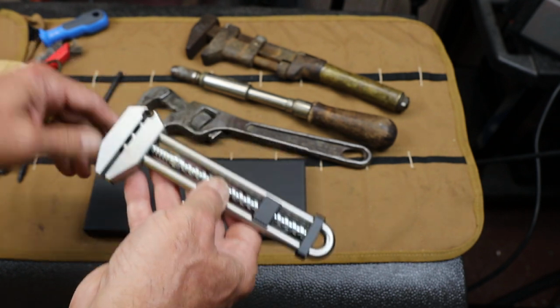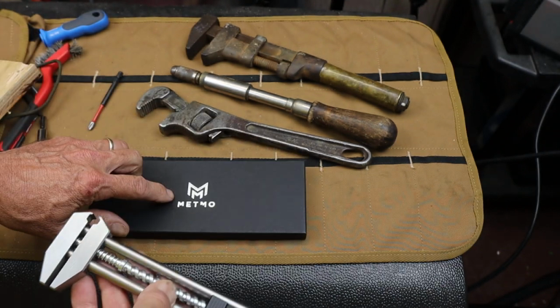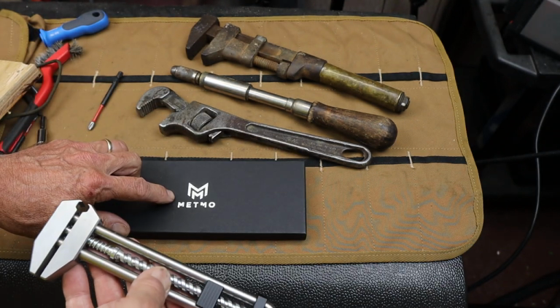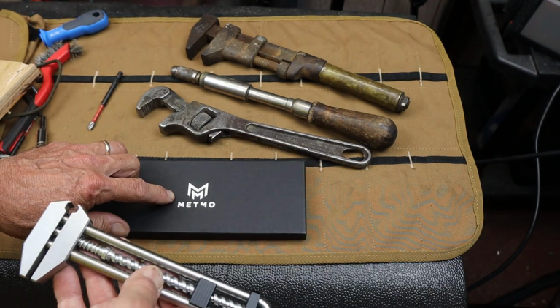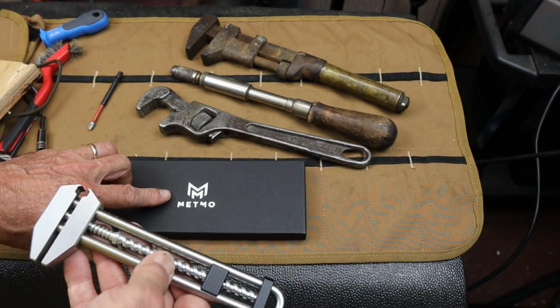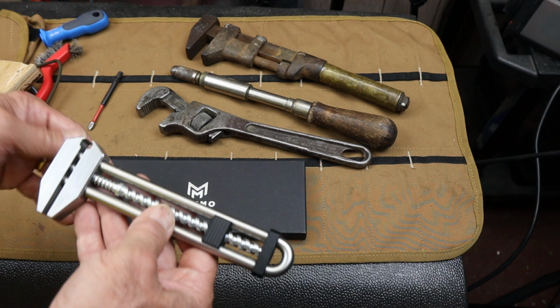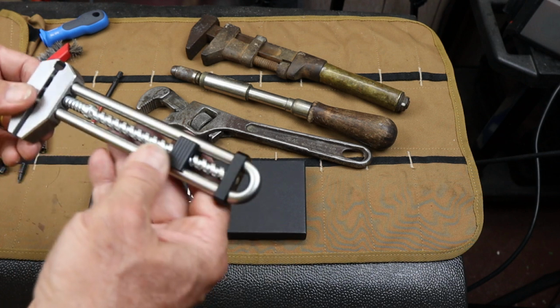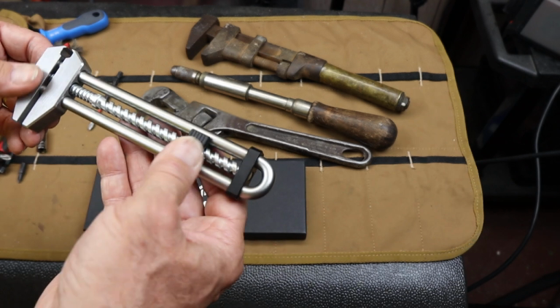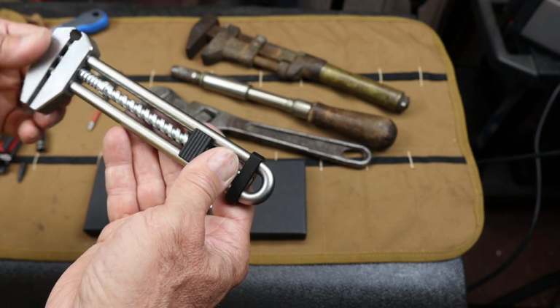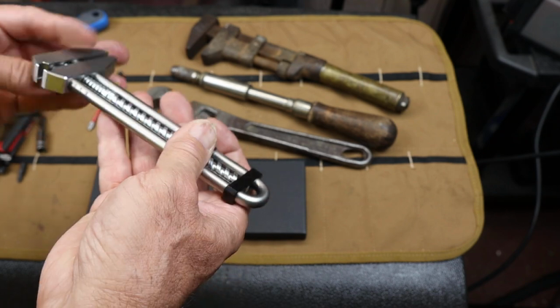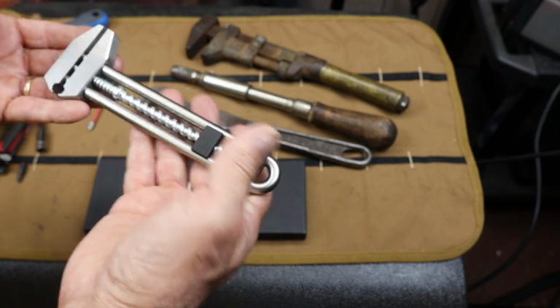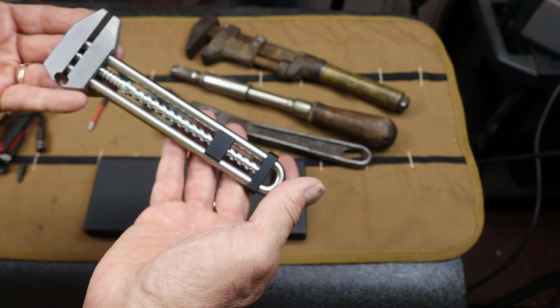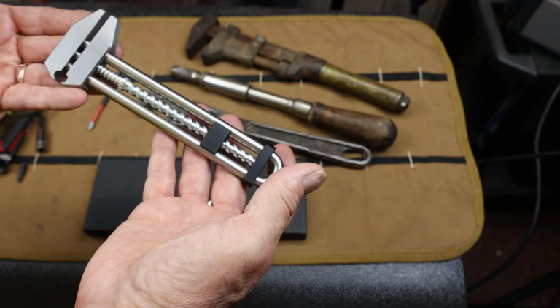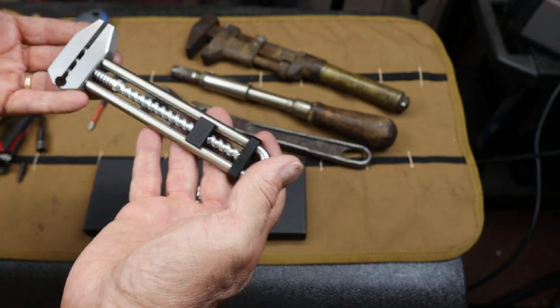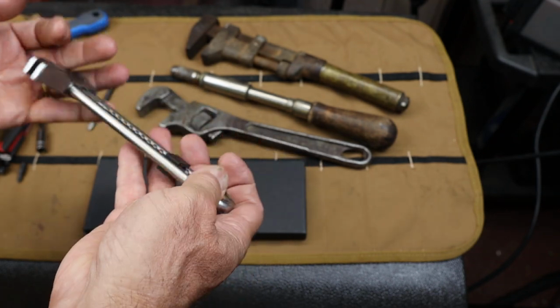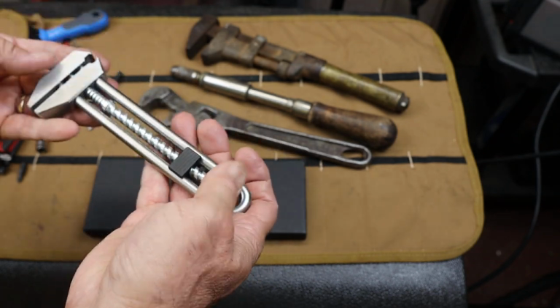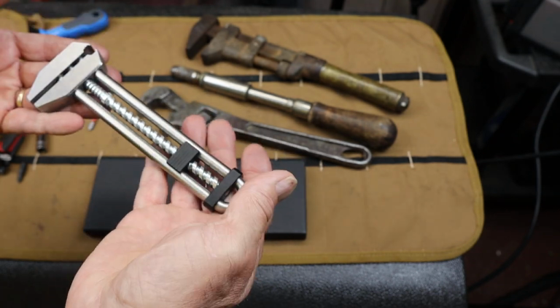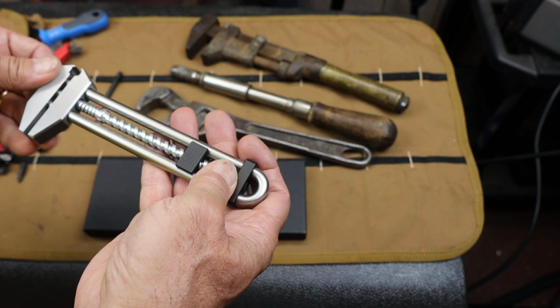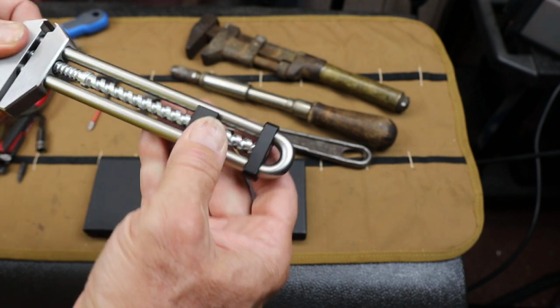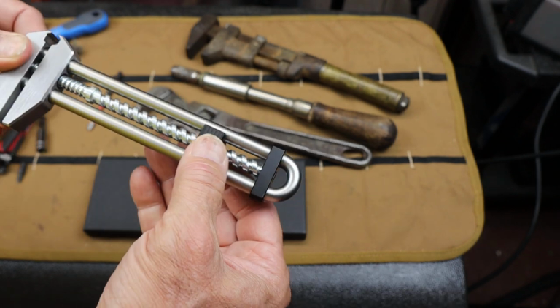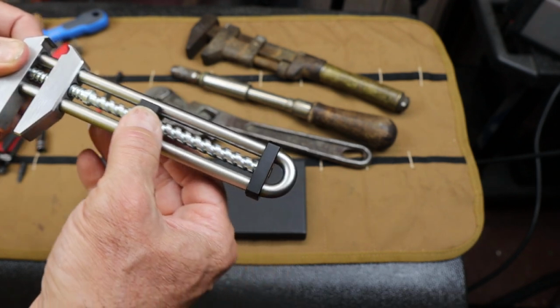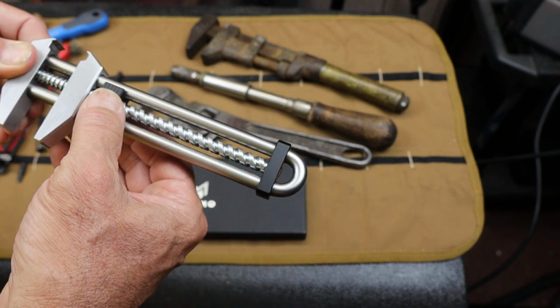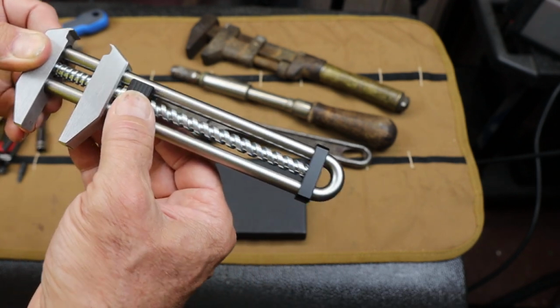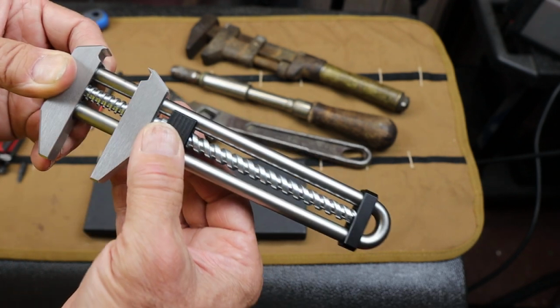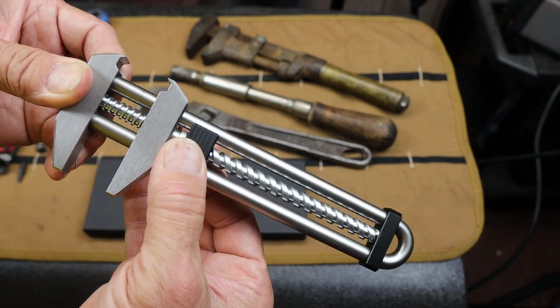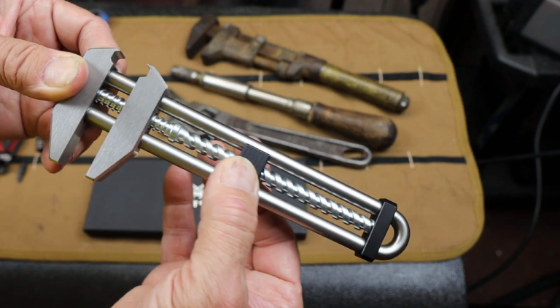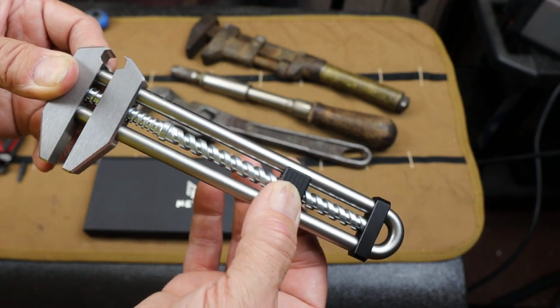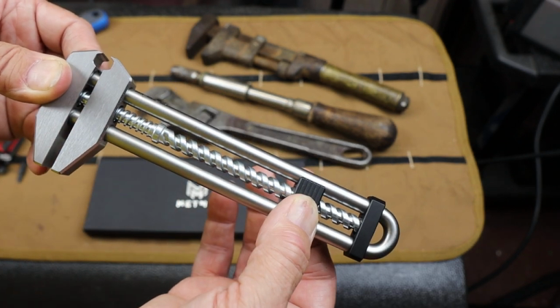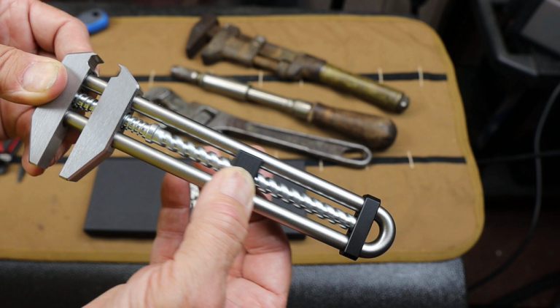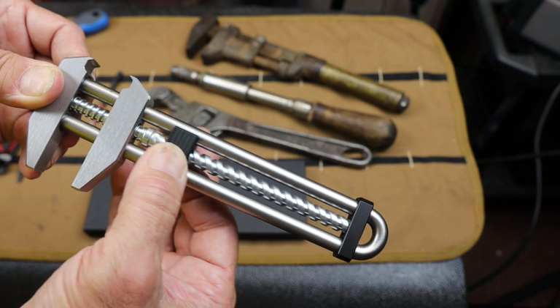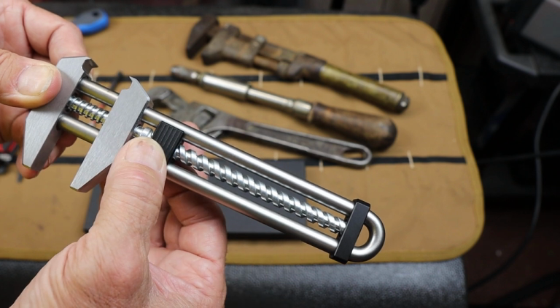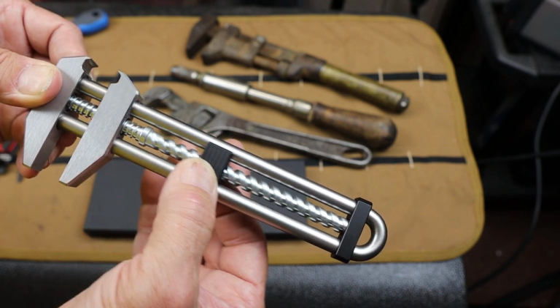Basically, the two engineers at Metmo found an old patent for a wrench design like this and then brought it back to life using modern machining techniques. Just check that out — just so smooth, so much fun.